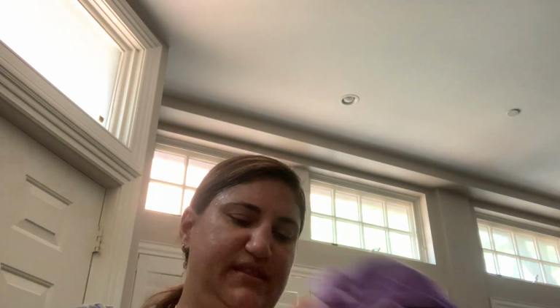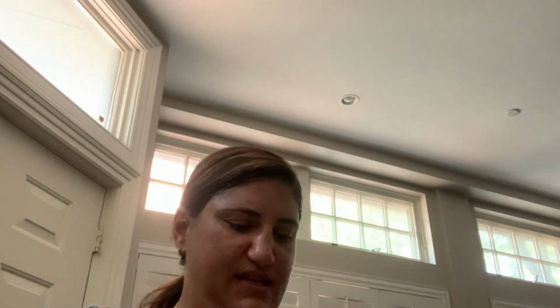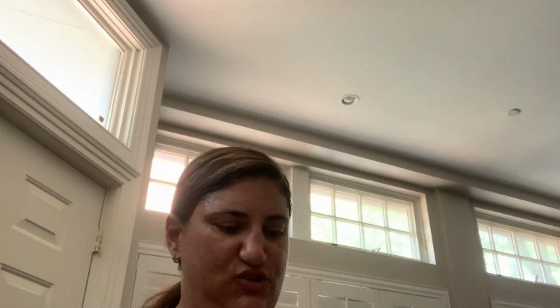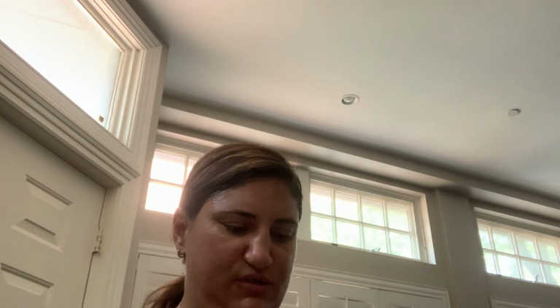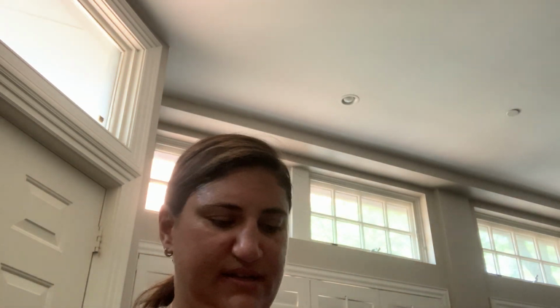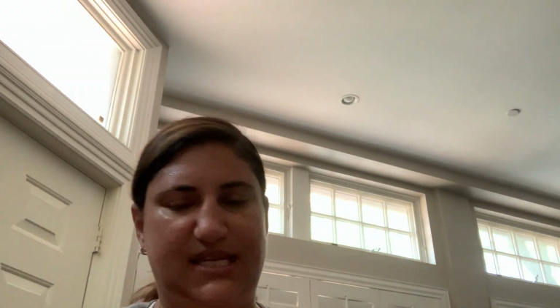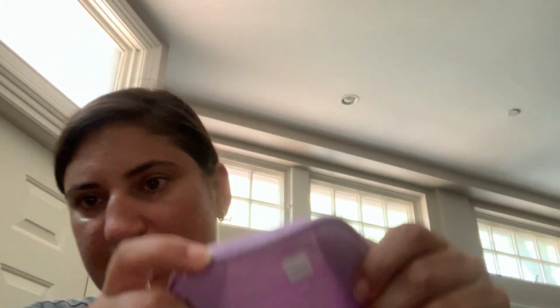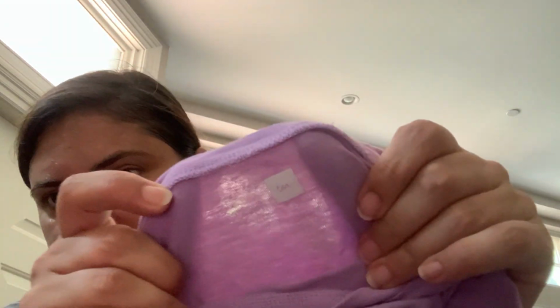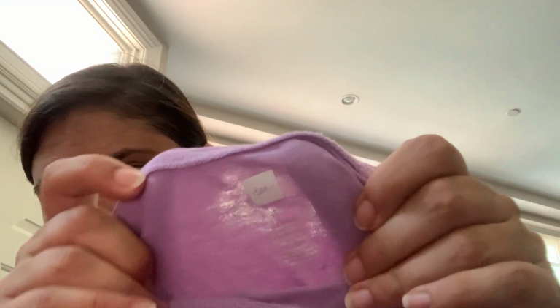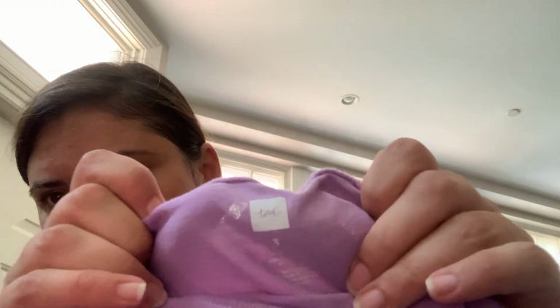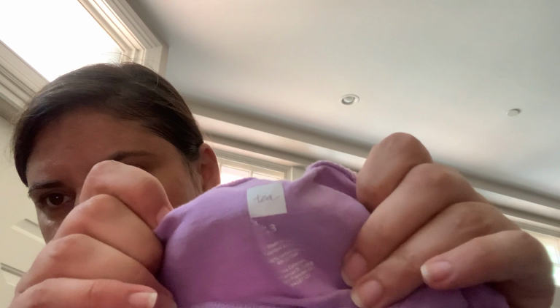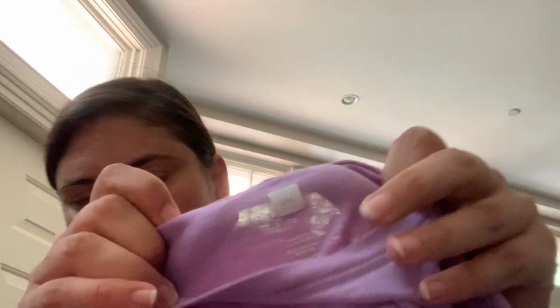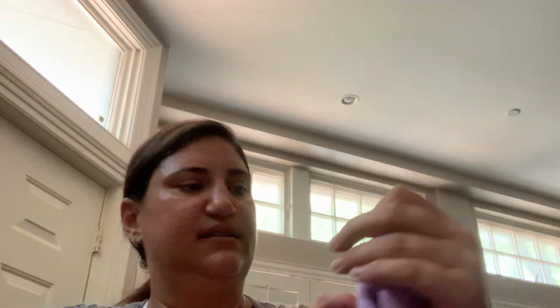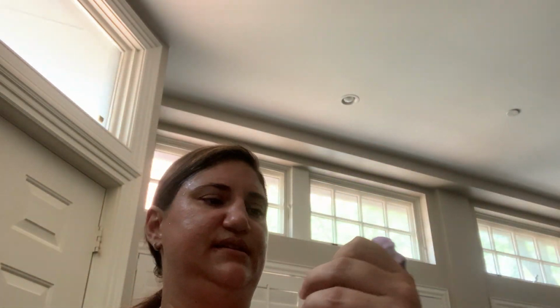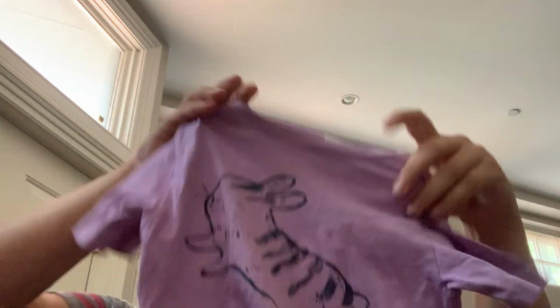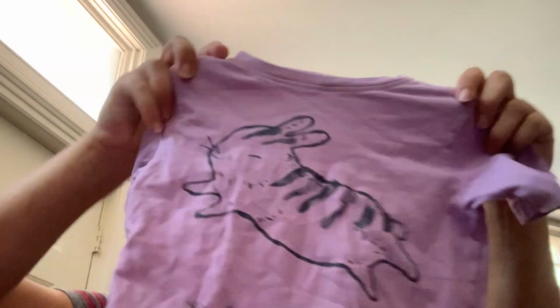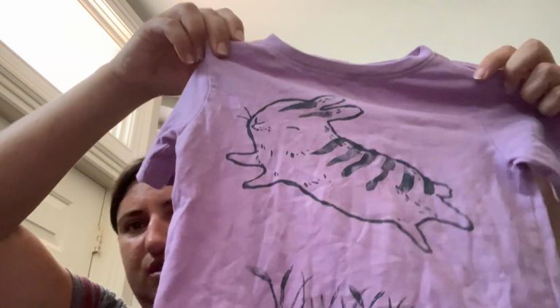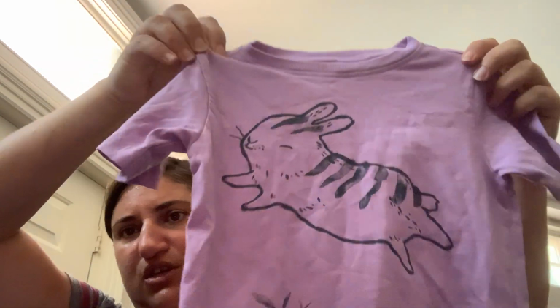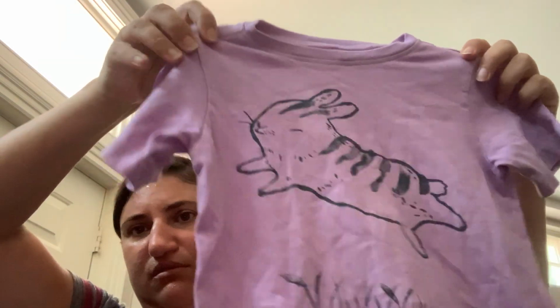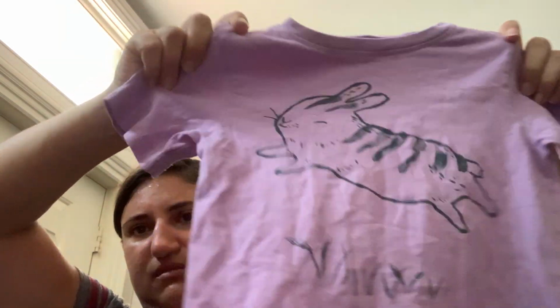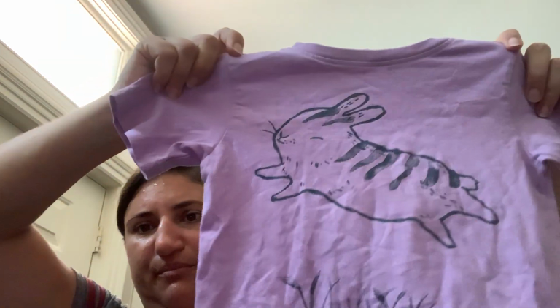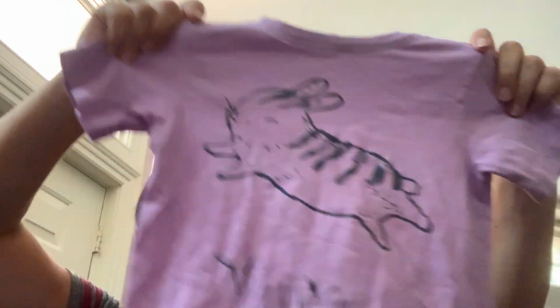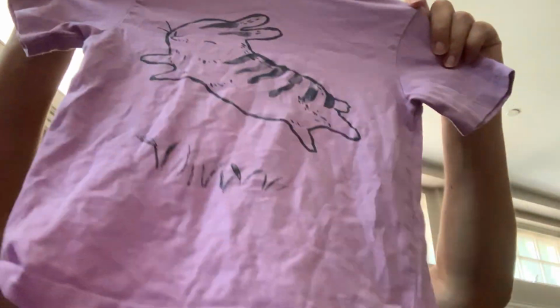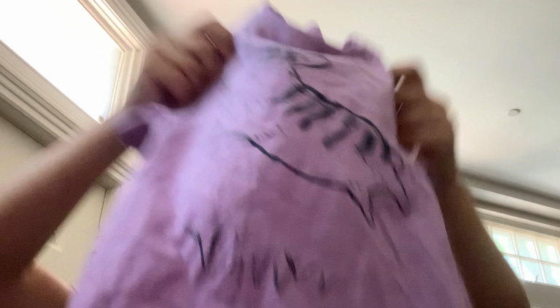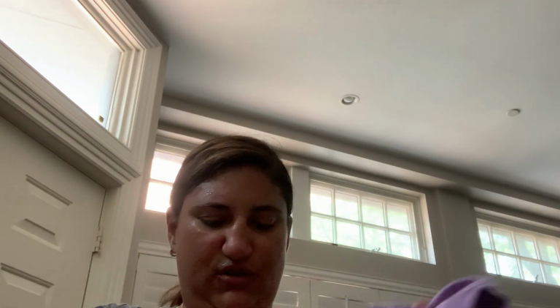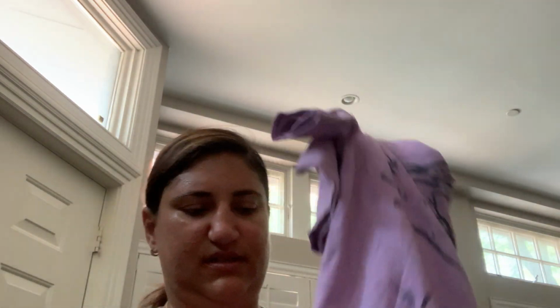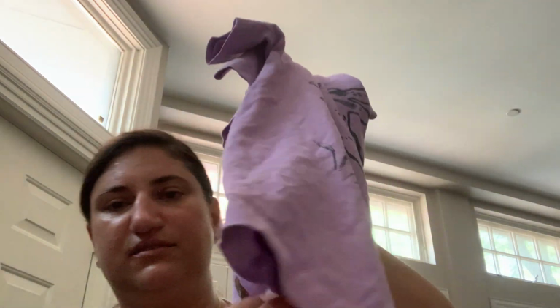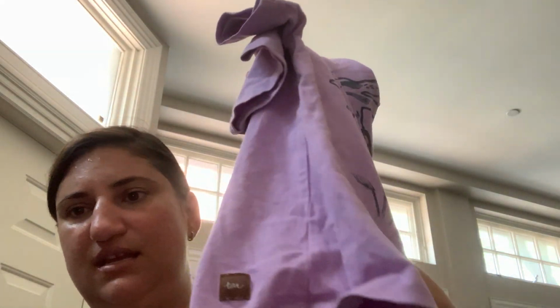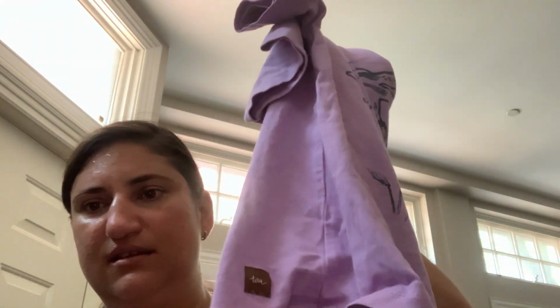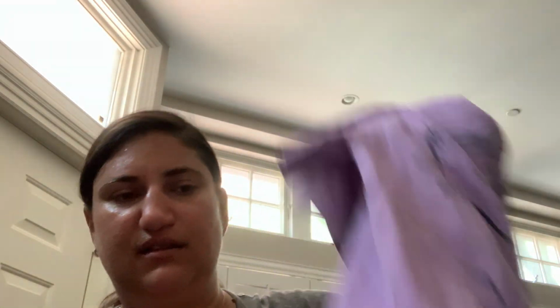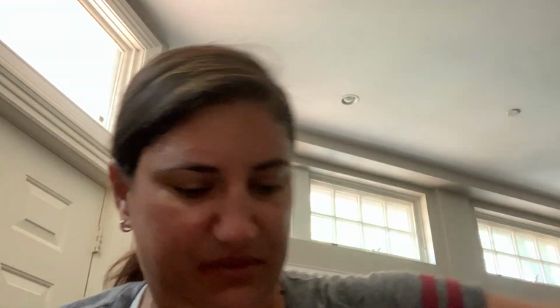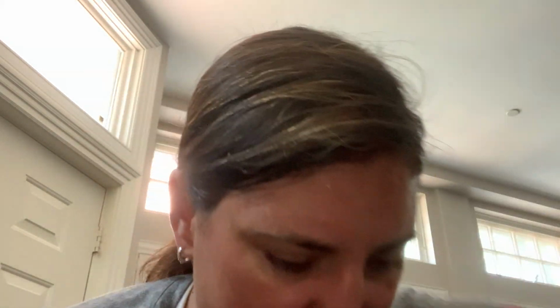This is the children's brand Tea. It's a size 3 and it's just this really cute little bunny t-shirt, and it's got the little T label on the back.